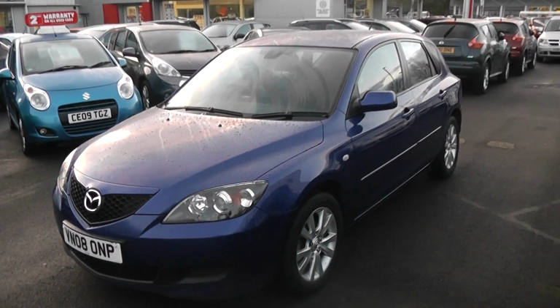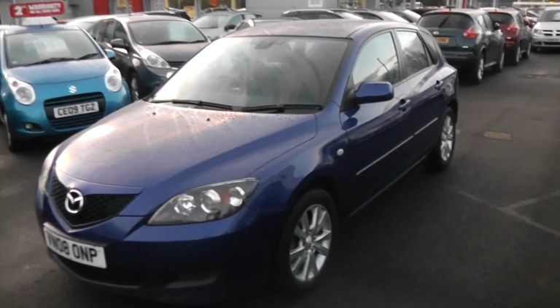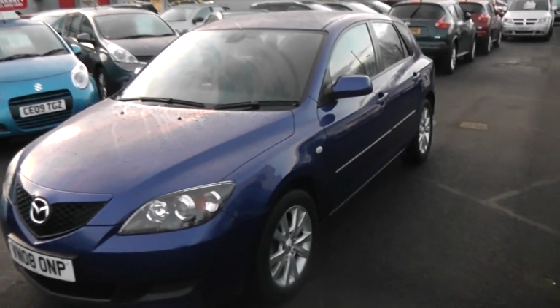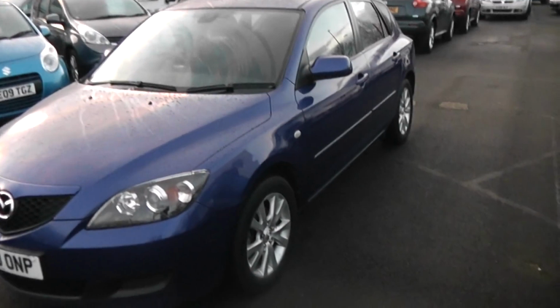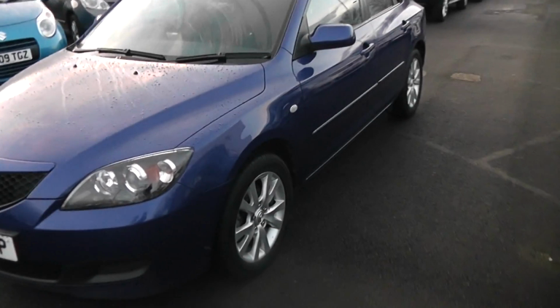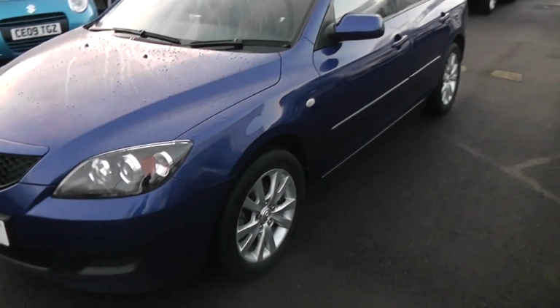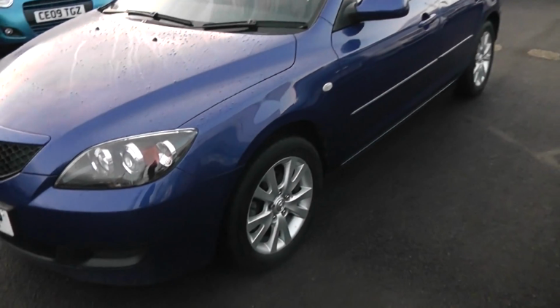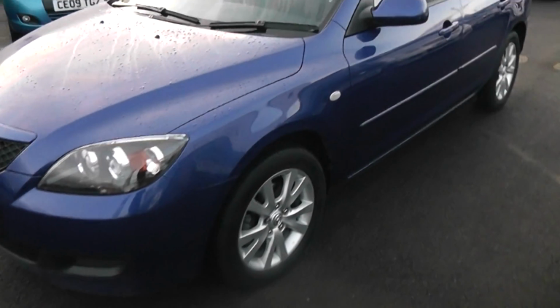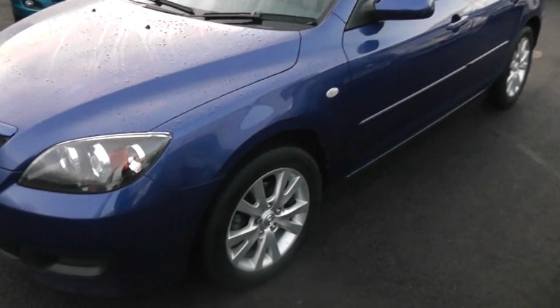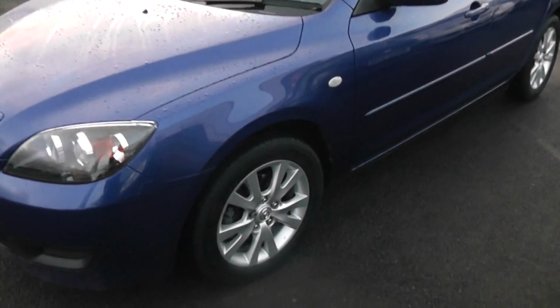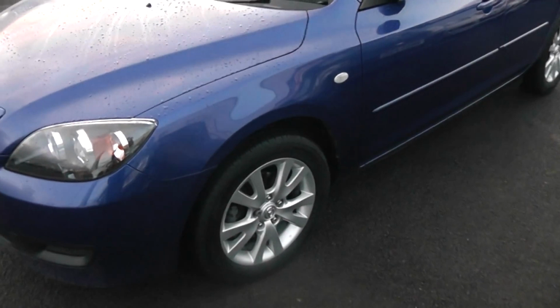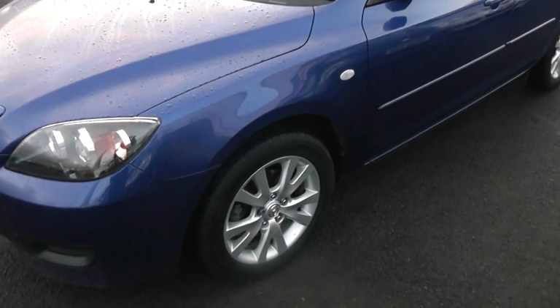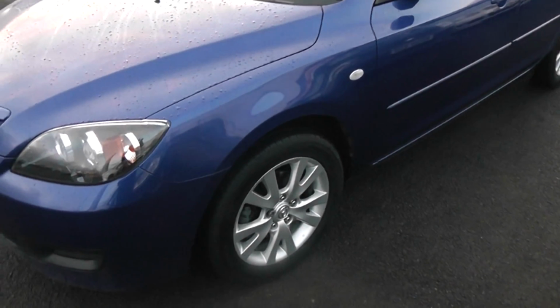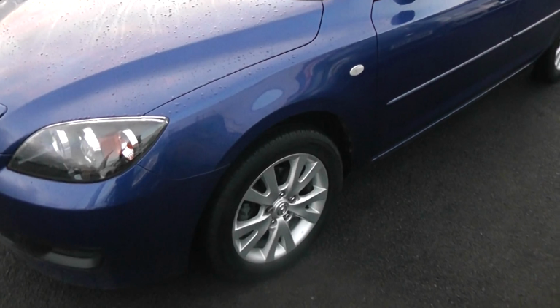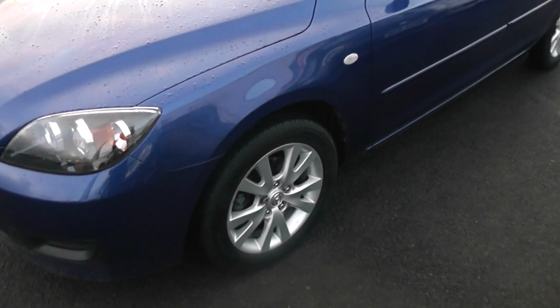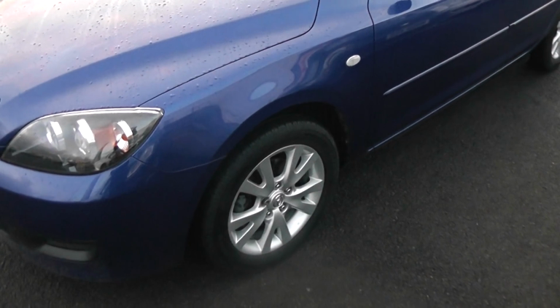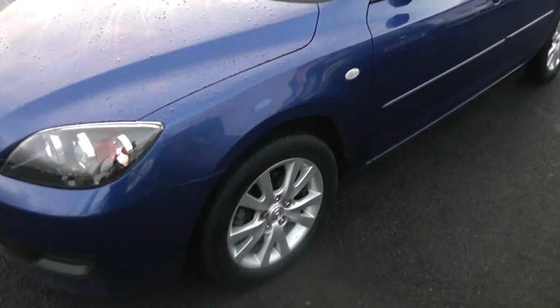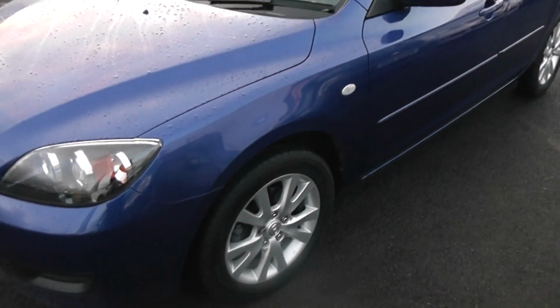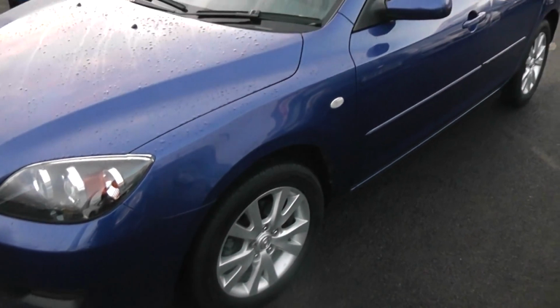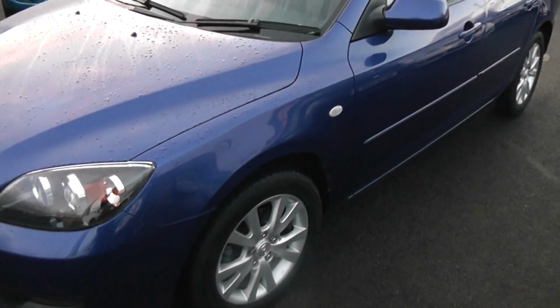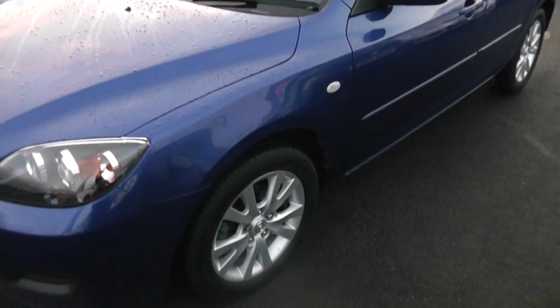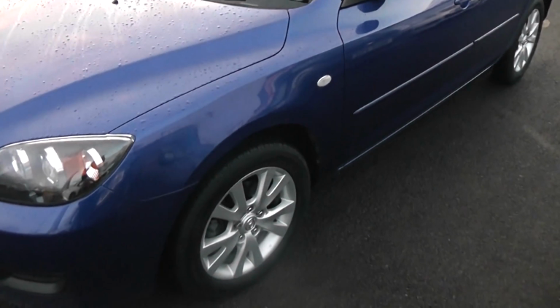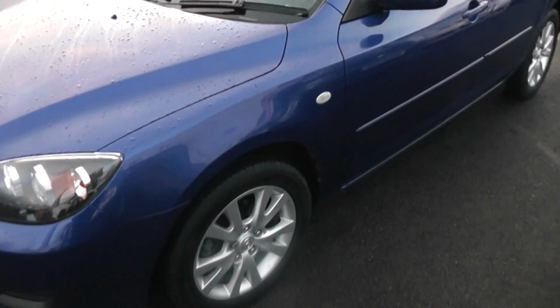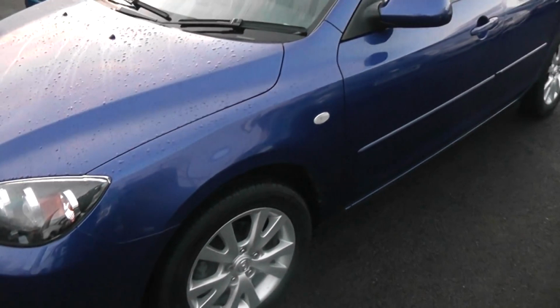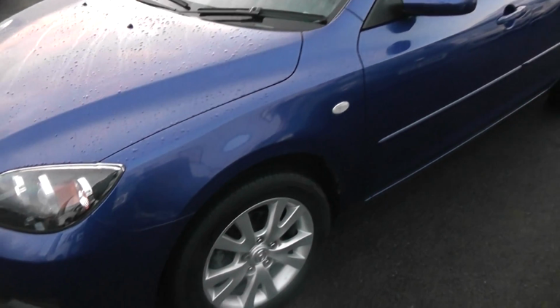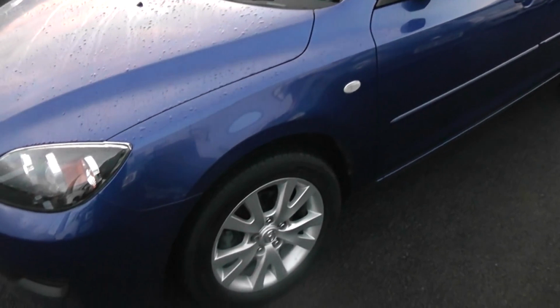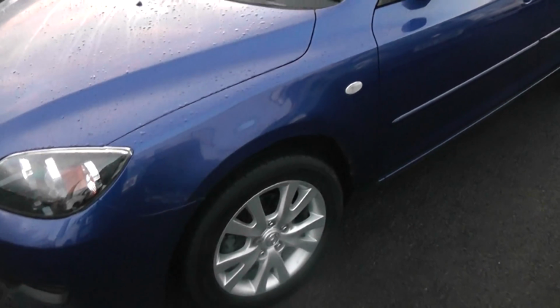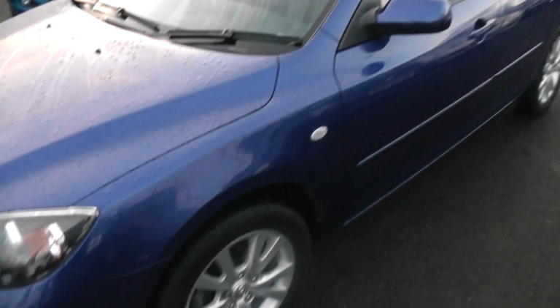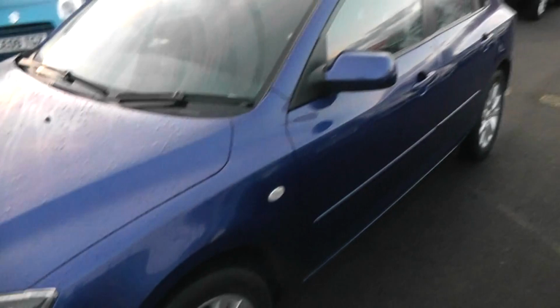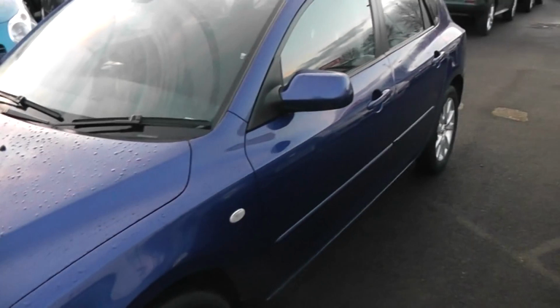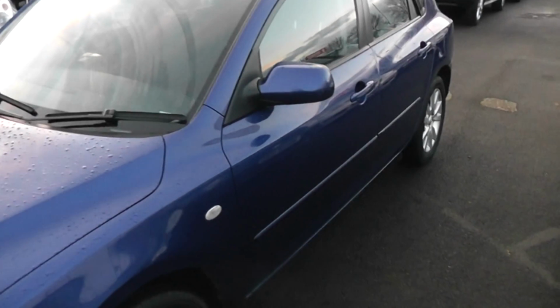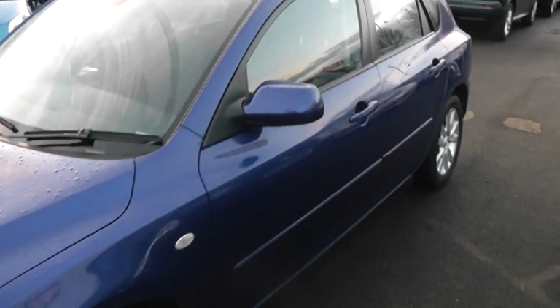As you can see, the car's alloys are in fantastic condition with very few scratches, scuffs or marks at all. Also the car's tyres are in great condition, with tyre tread depth ranging between 5 and 7mm on all four tyres.